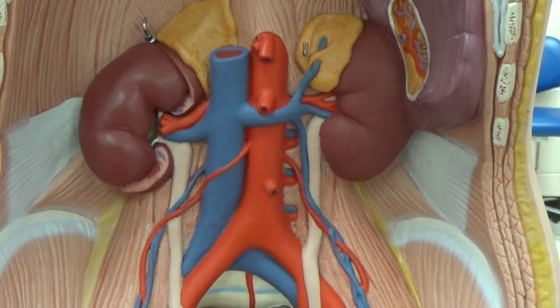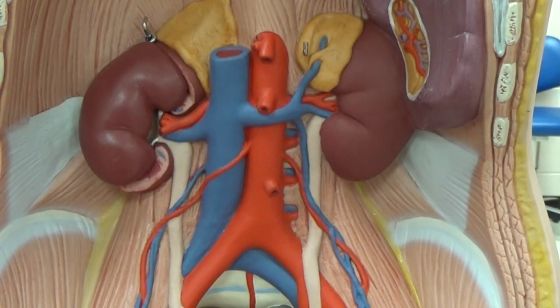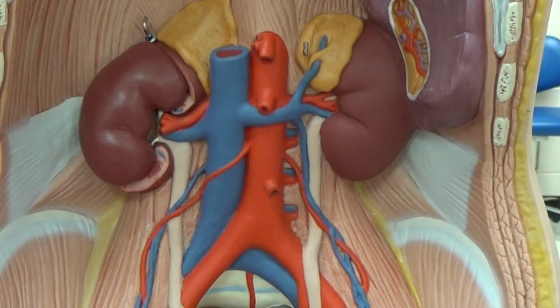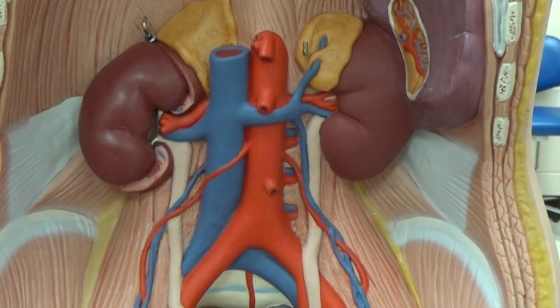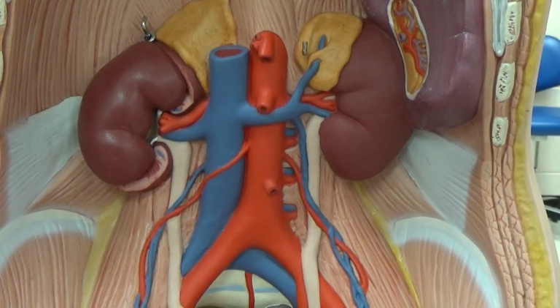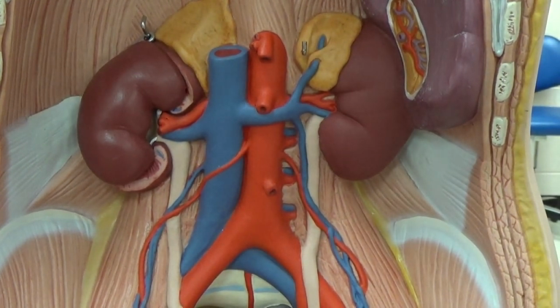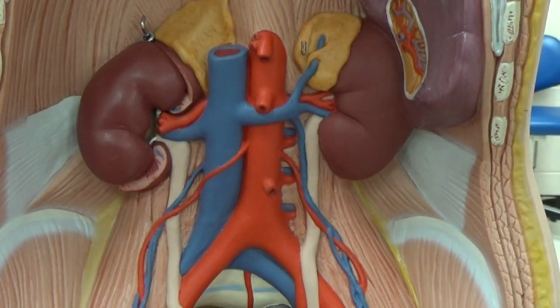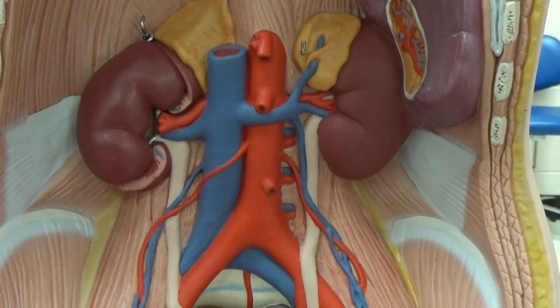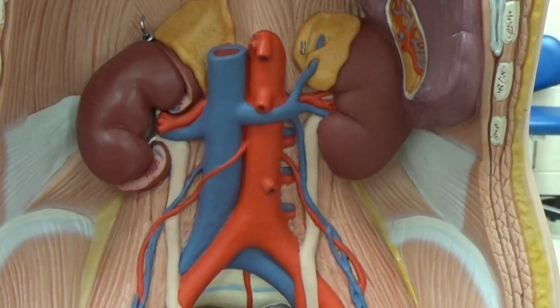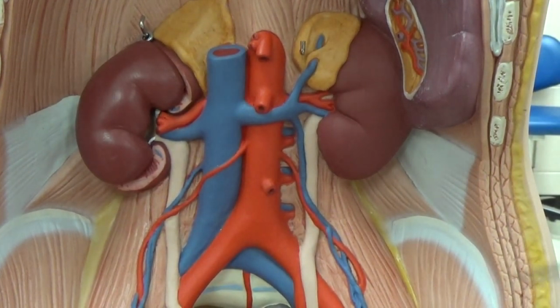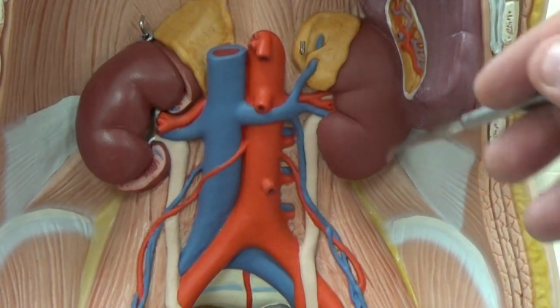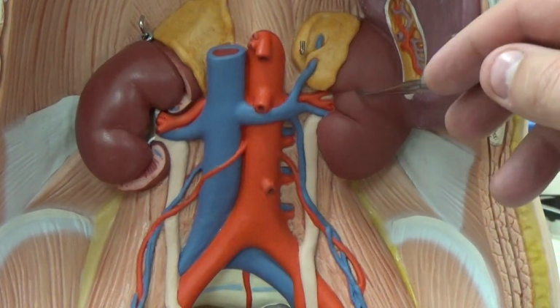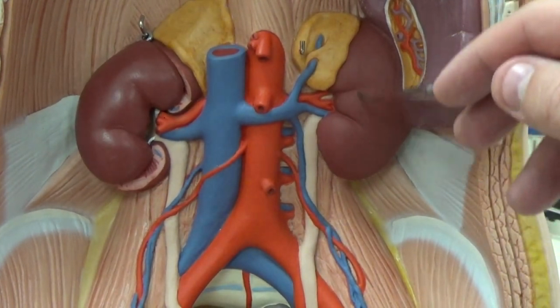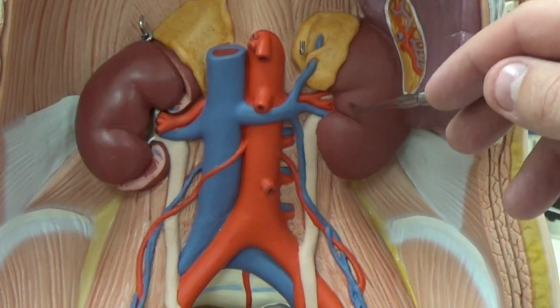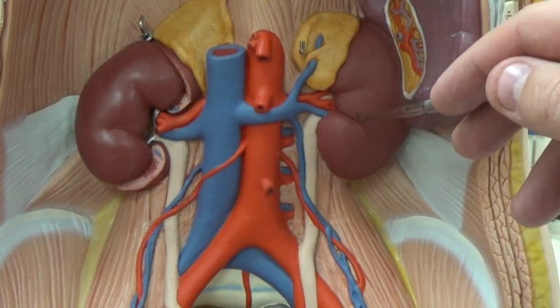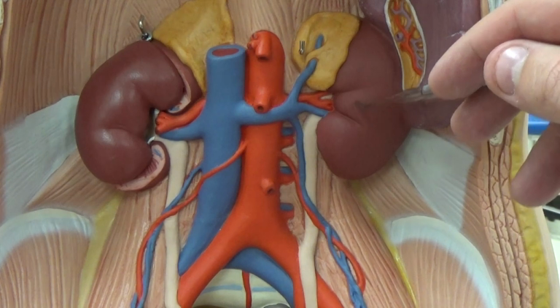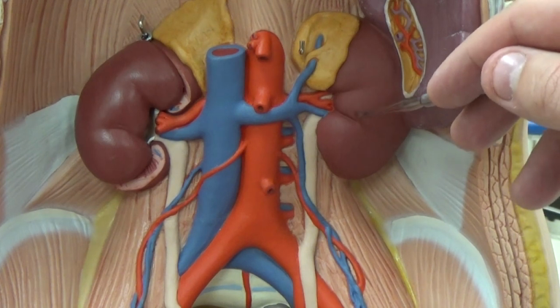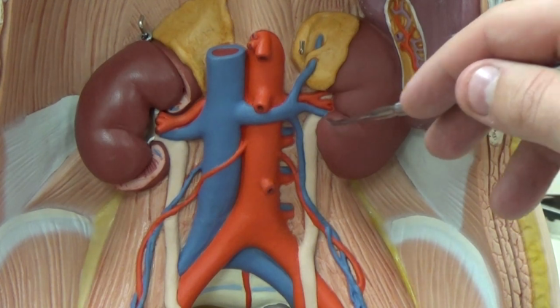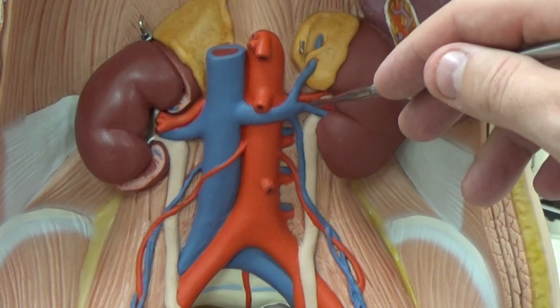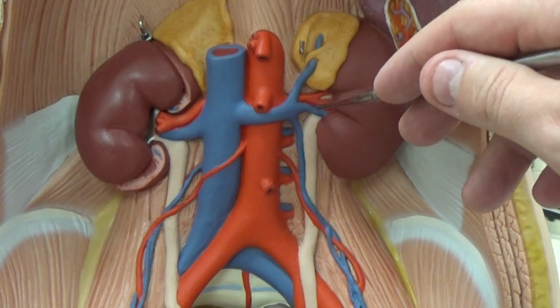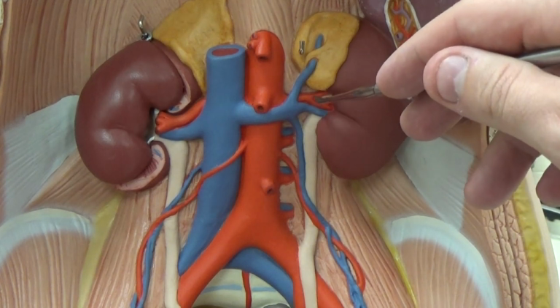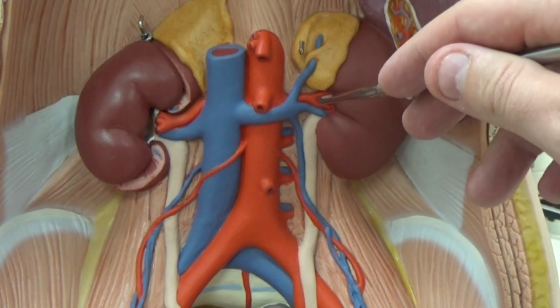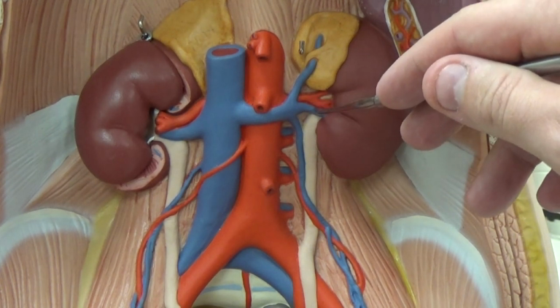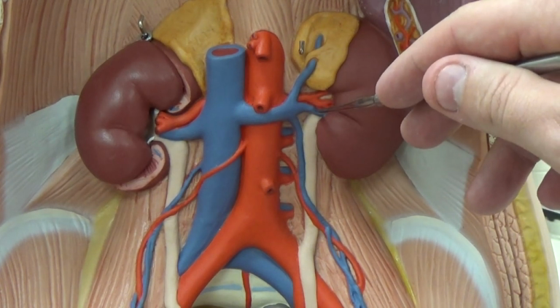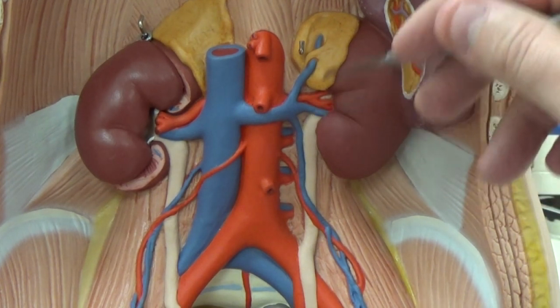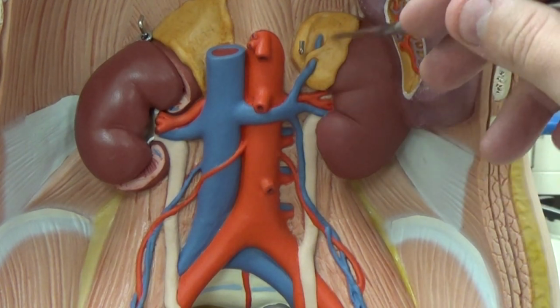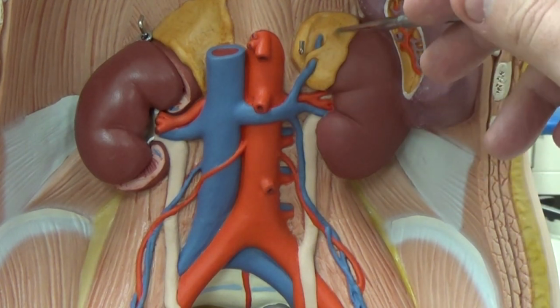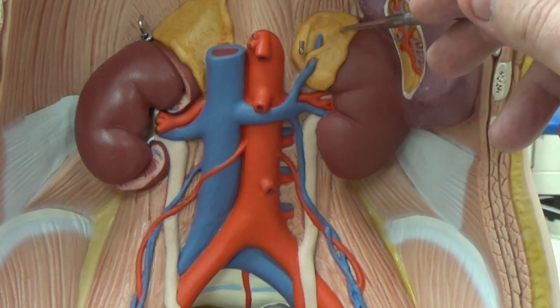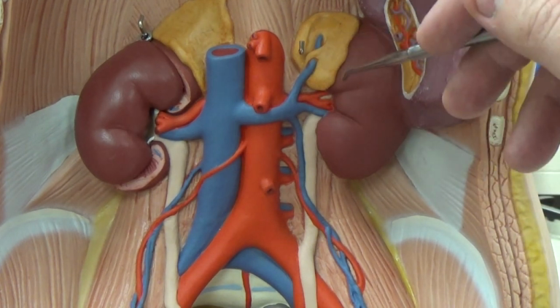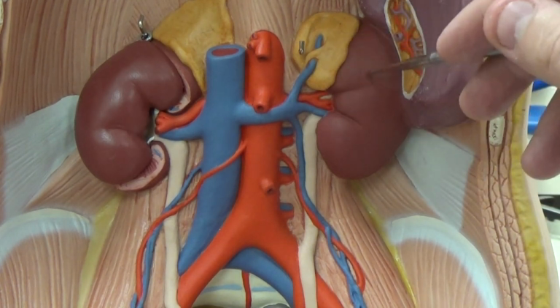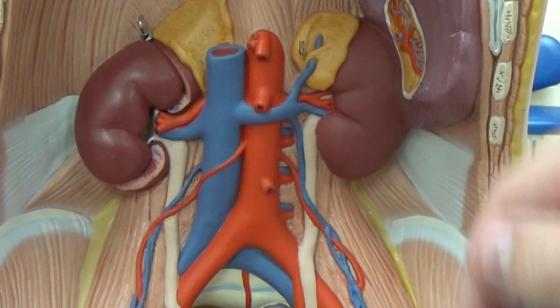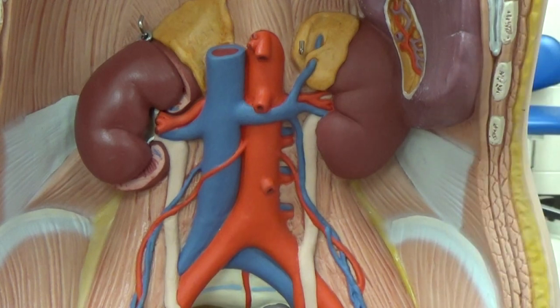We're looking inside the abdomen again. We've got our kidneys here with their individual renal artery and vein, and the adrenal gland sitting on top of the kidney.